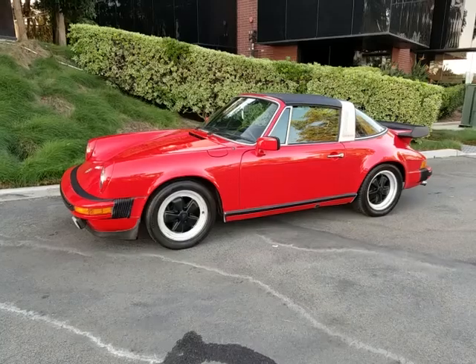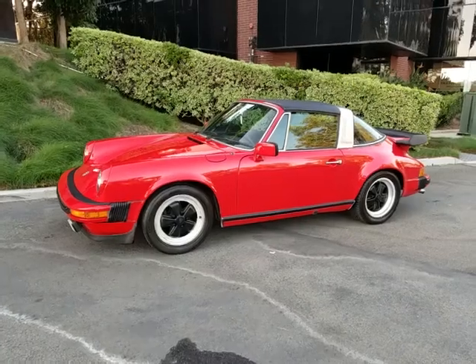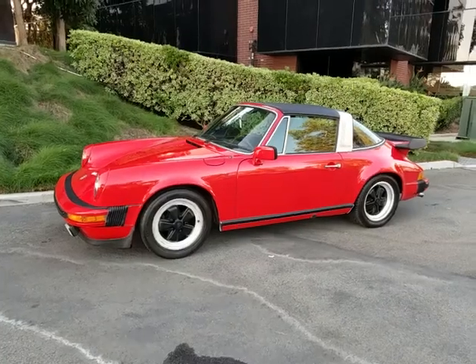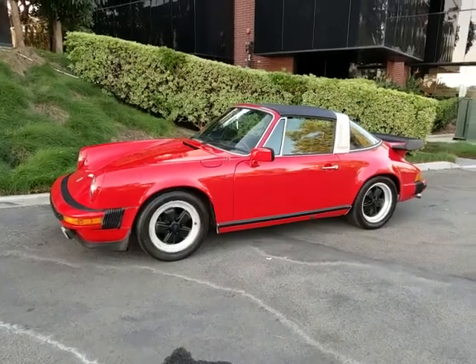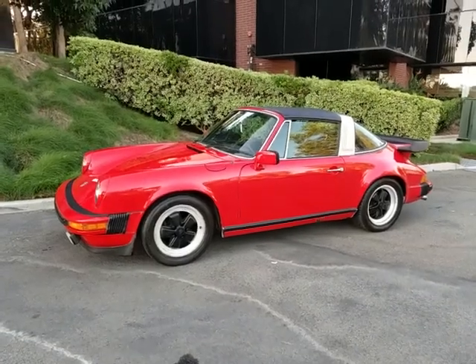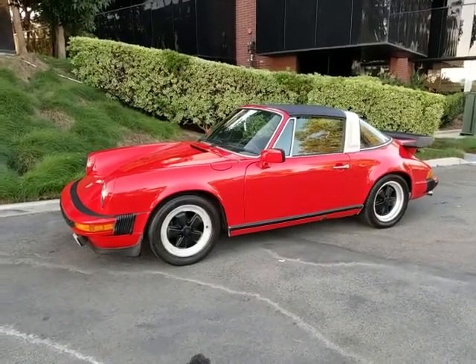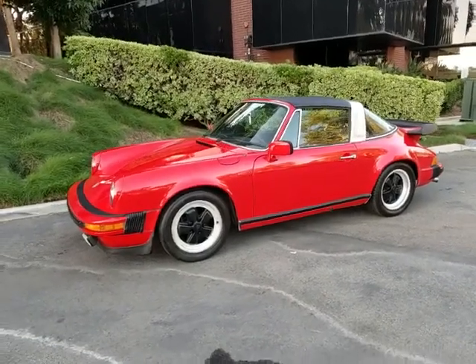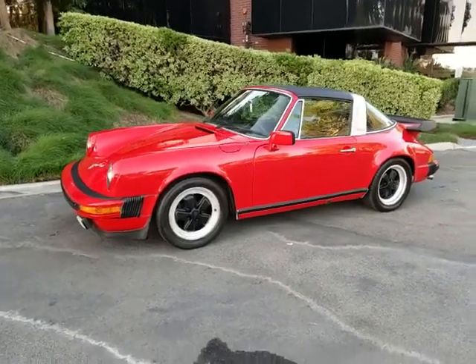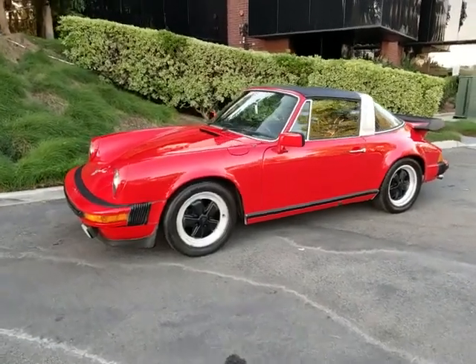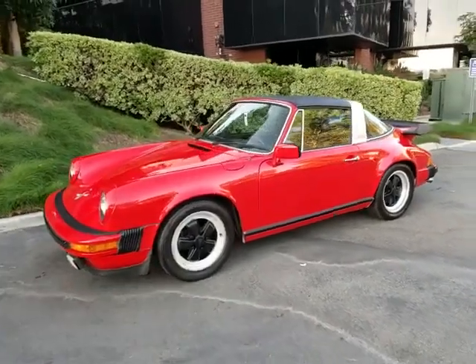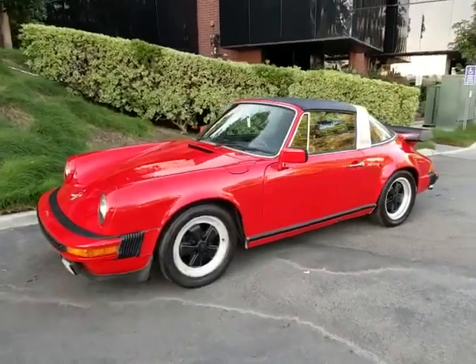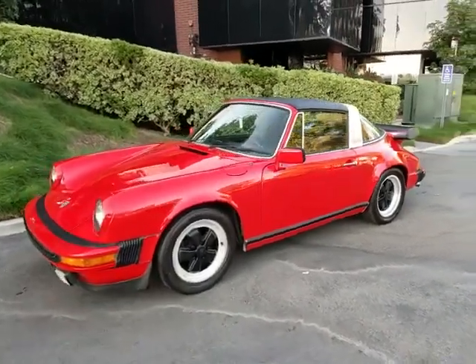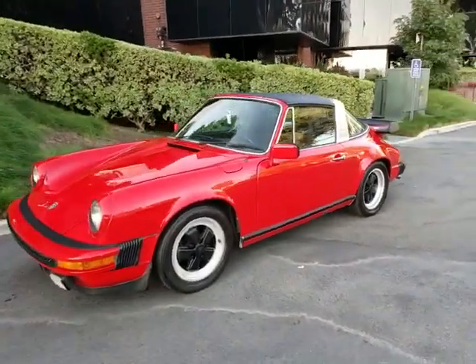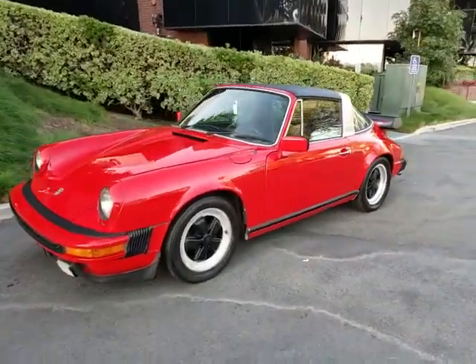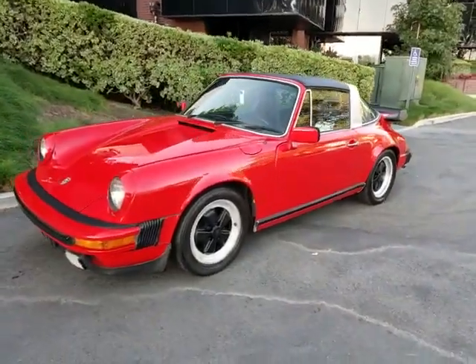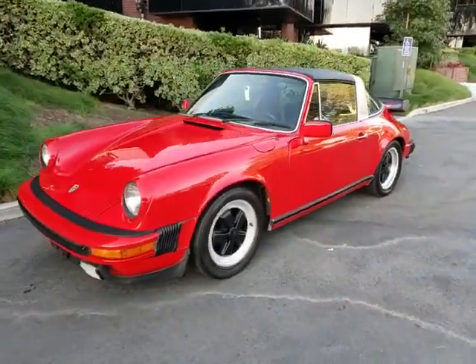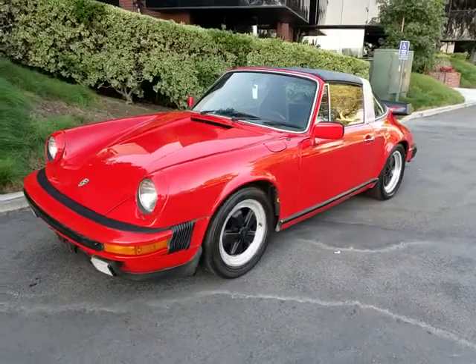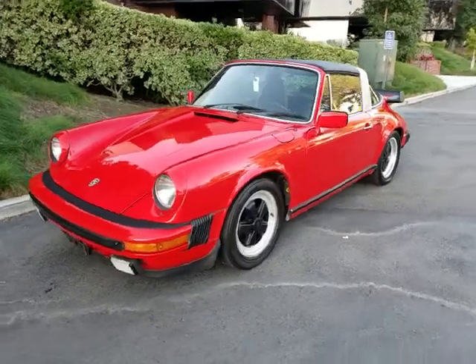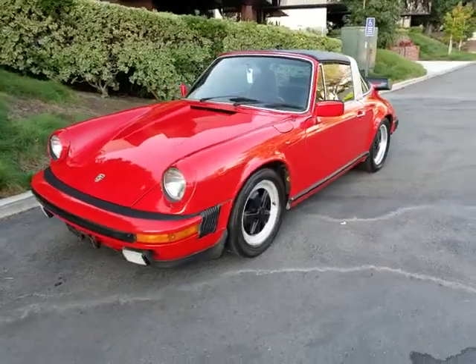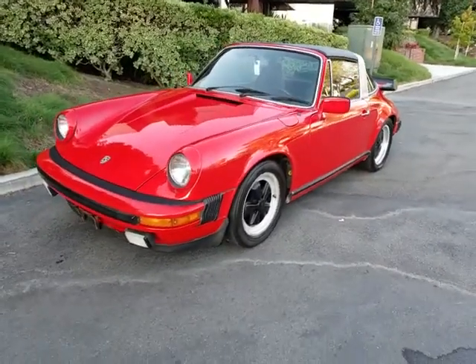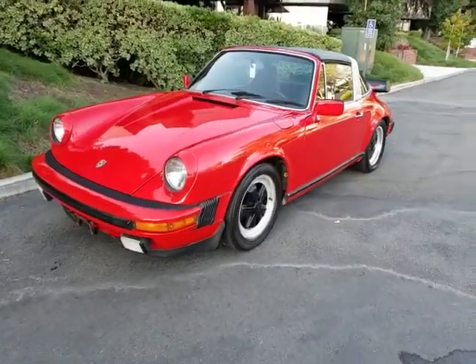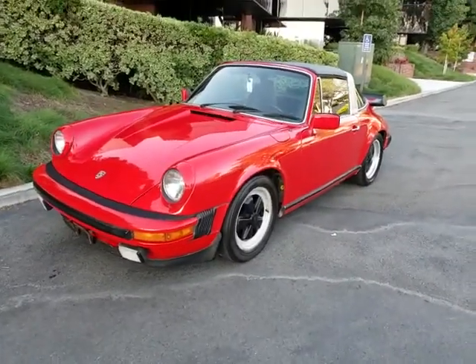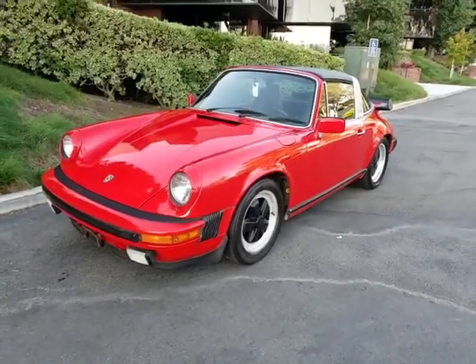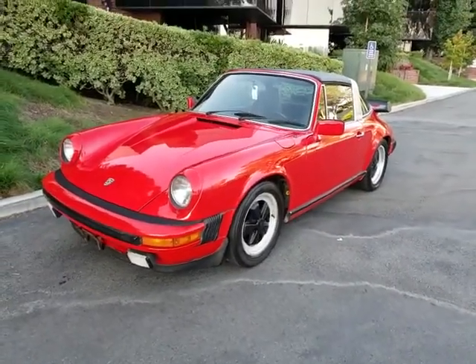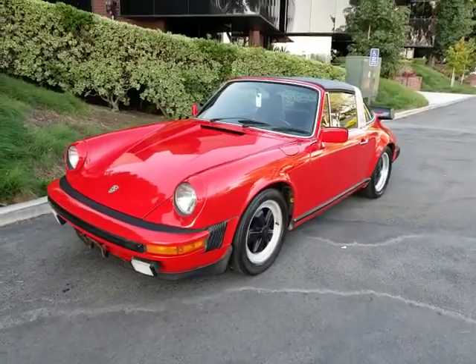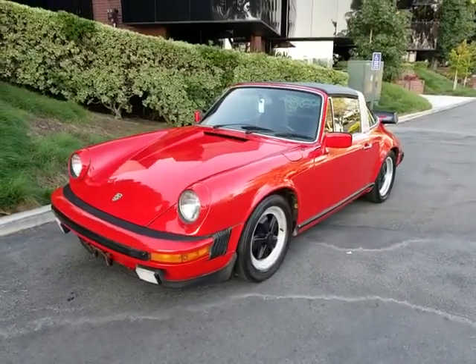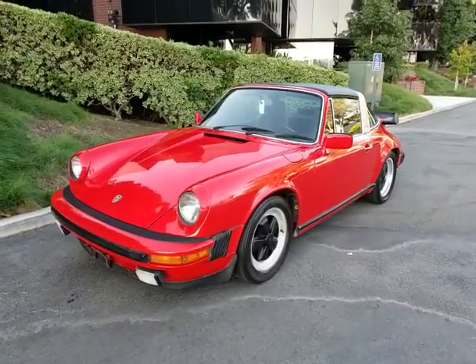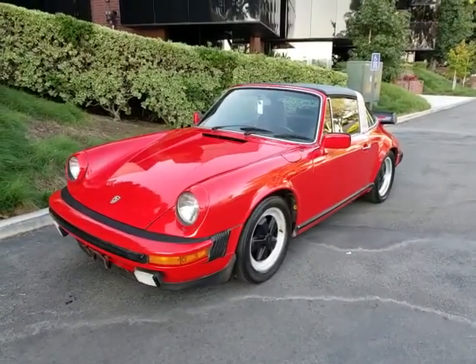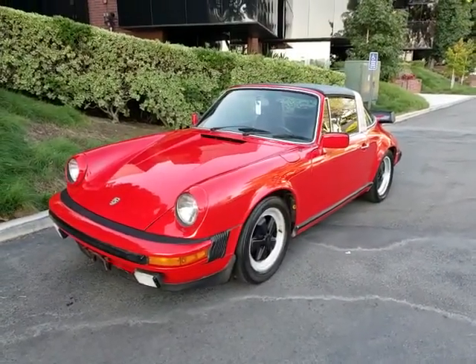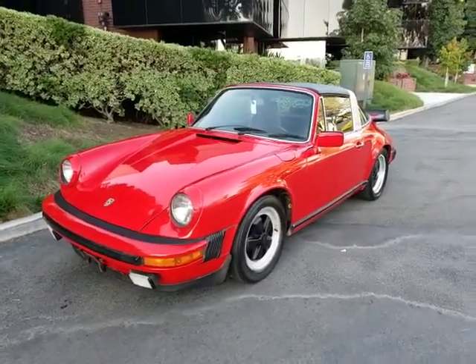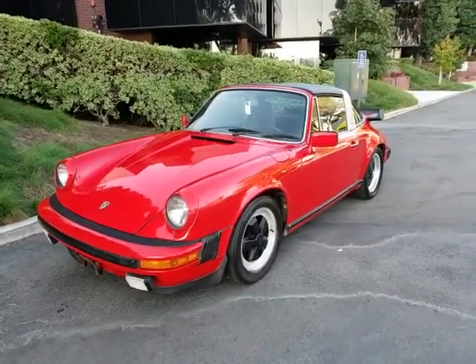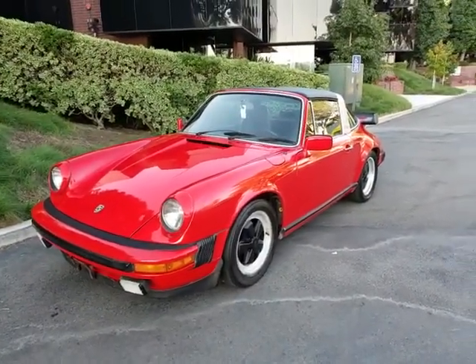Hi, this is Pete from FMI Enterprises. I'm an auto dealer here in Southern California, and today I have for you a 1978 Porsche 911 SC Targa.